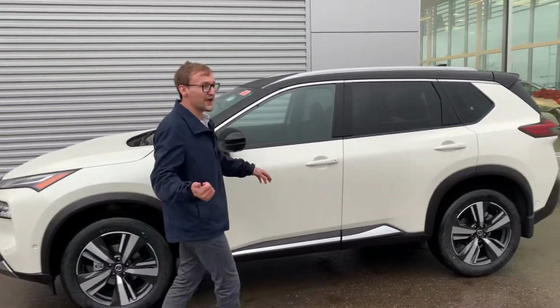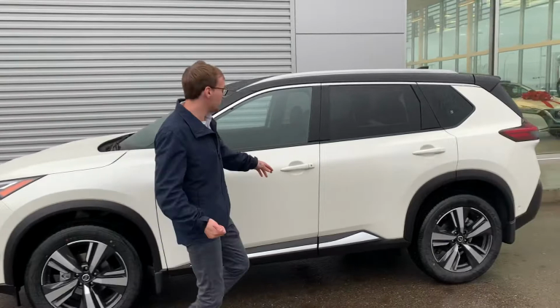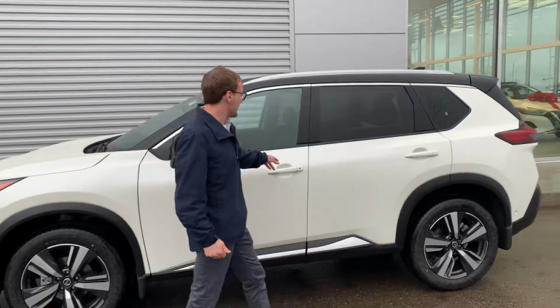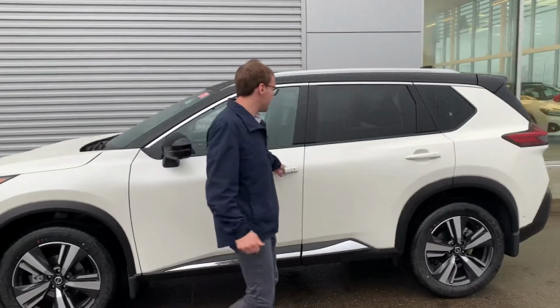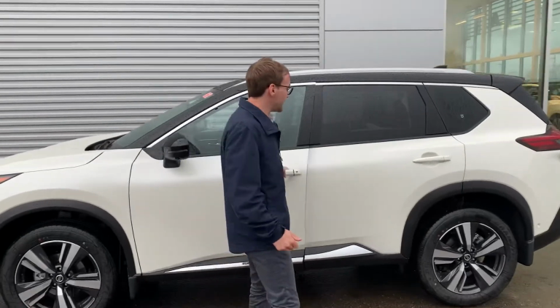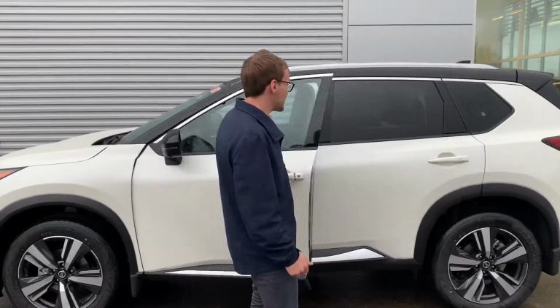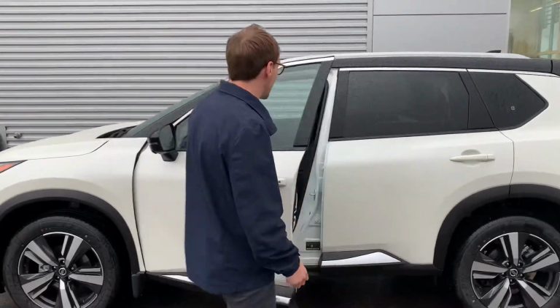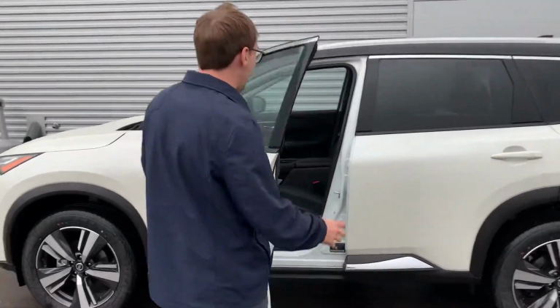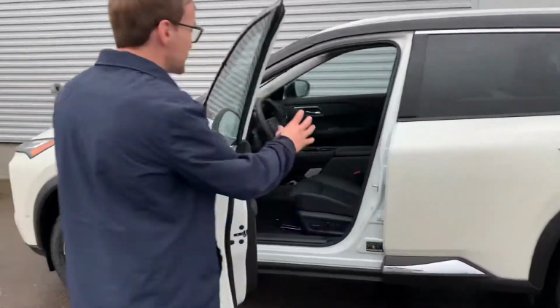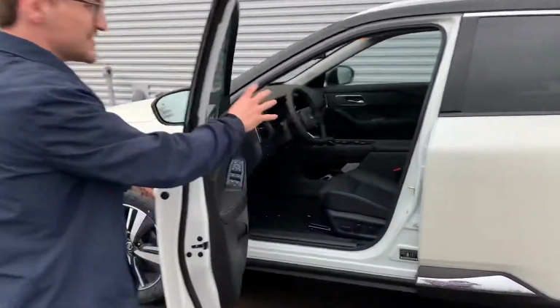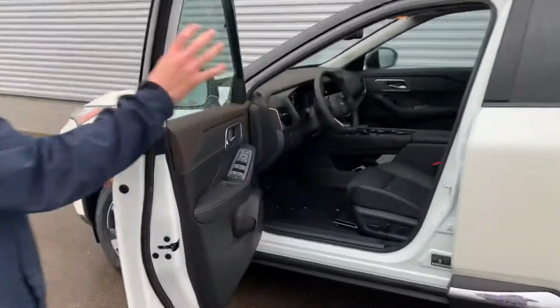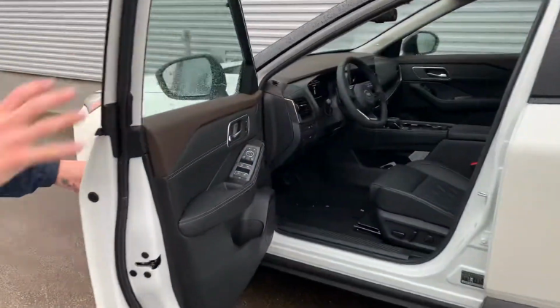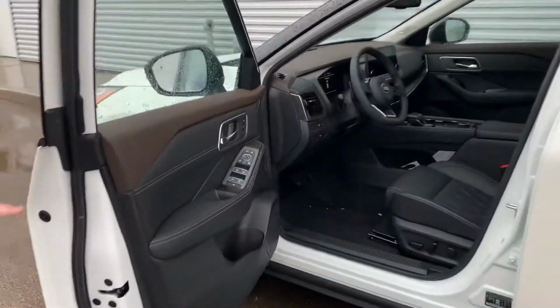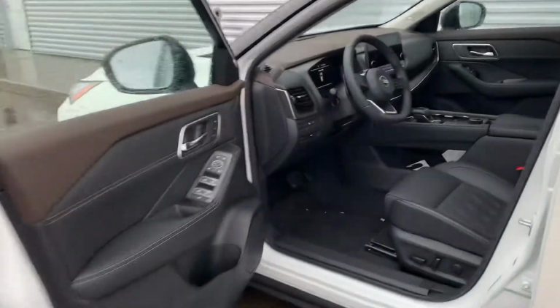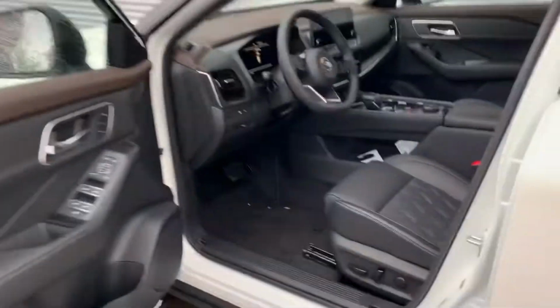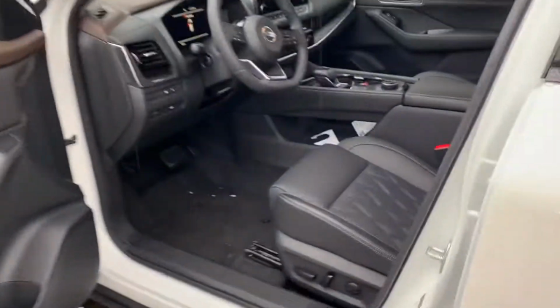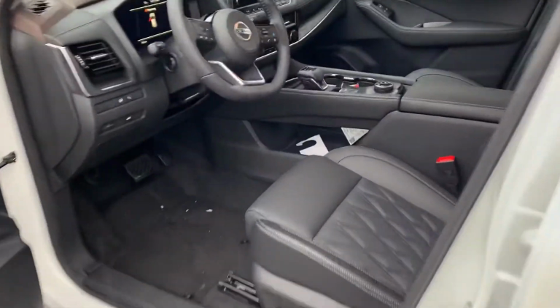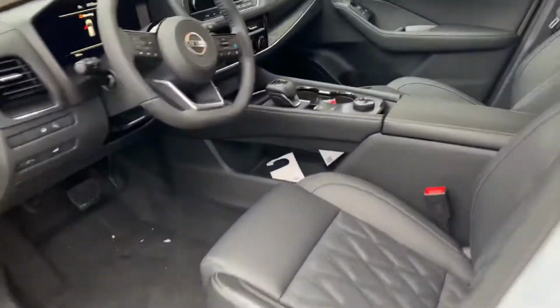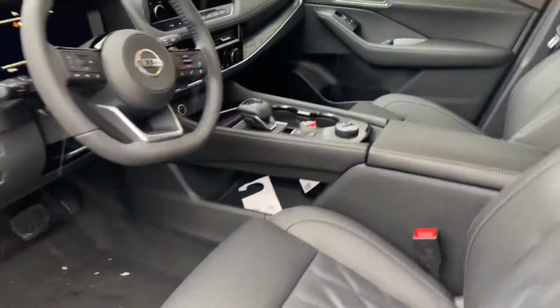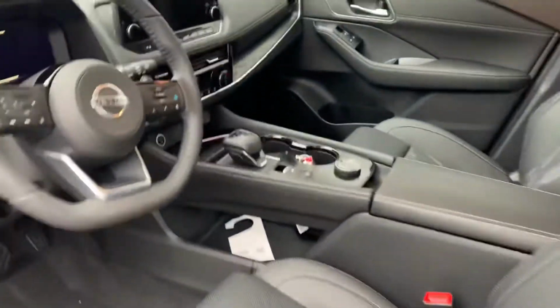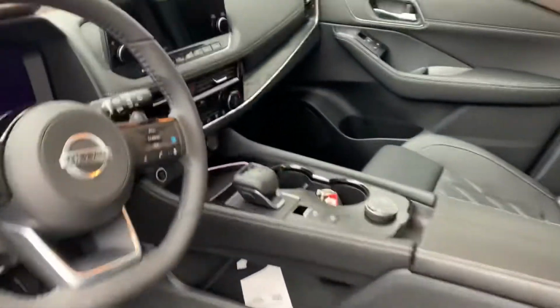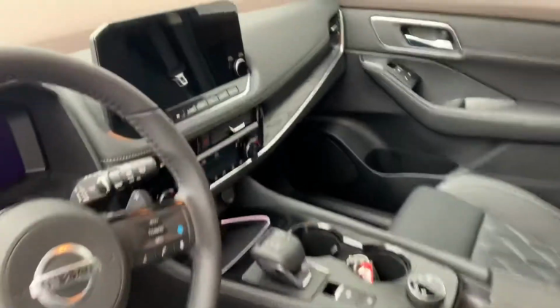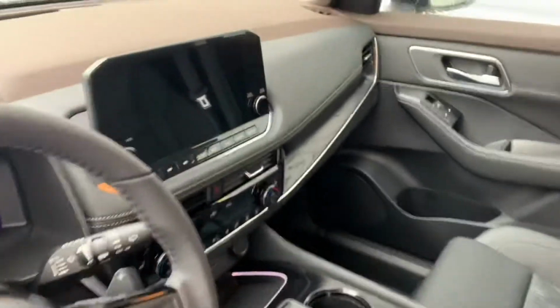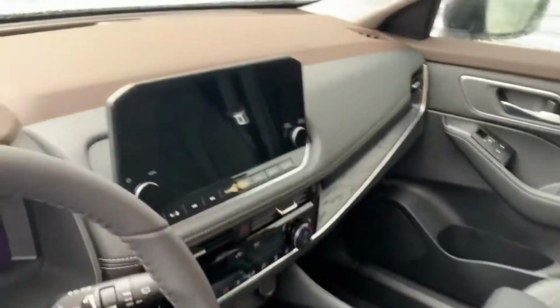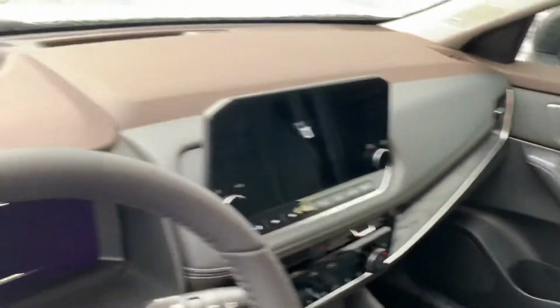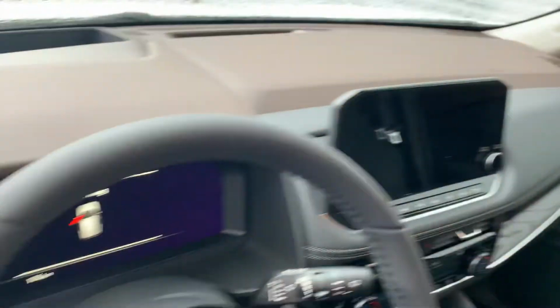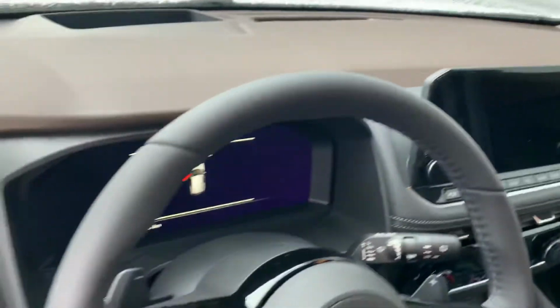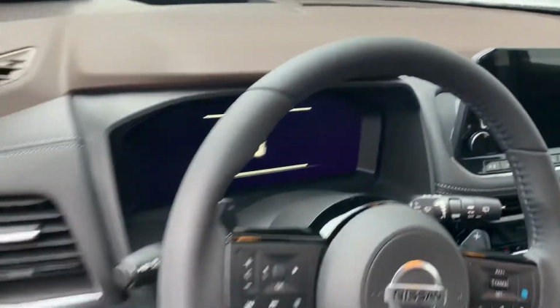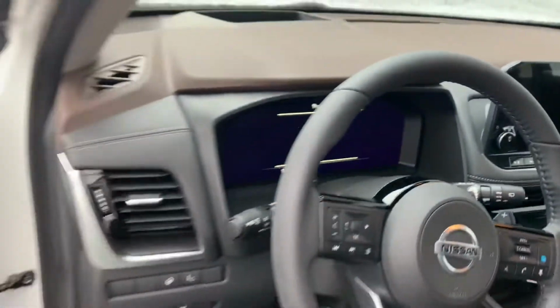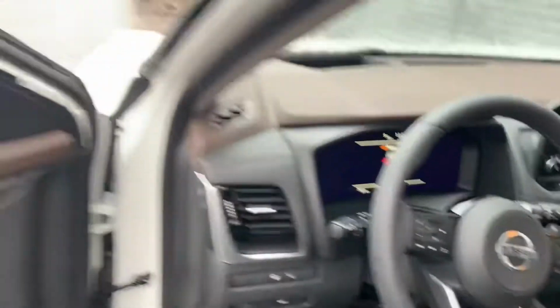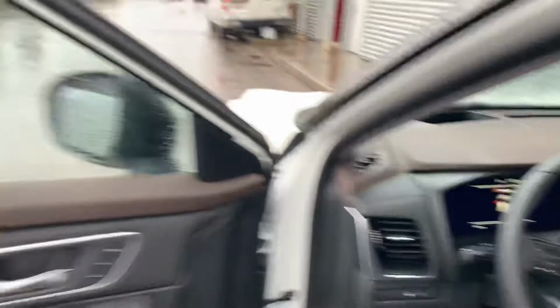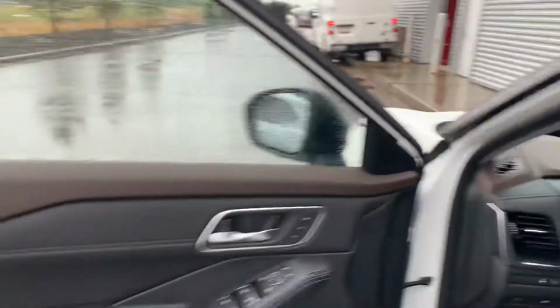Brand new key features you're going to have in this one is the diamond quilted leather — absolutely gorgeous. You have a nice cockpit in there, it's all digital now, with a 12-inch display.